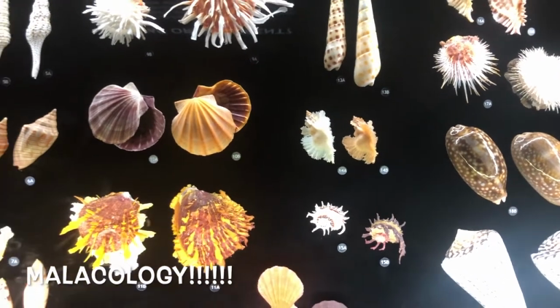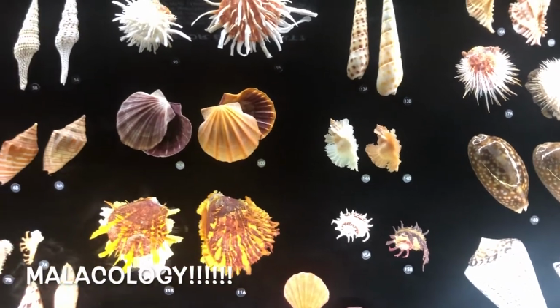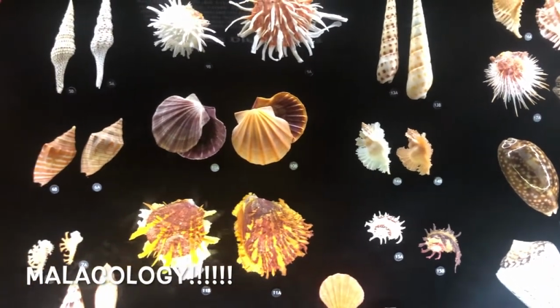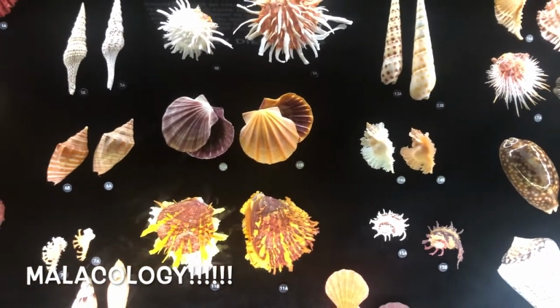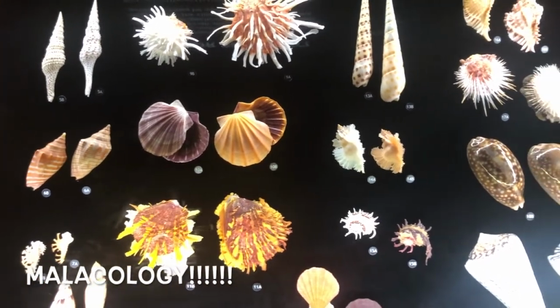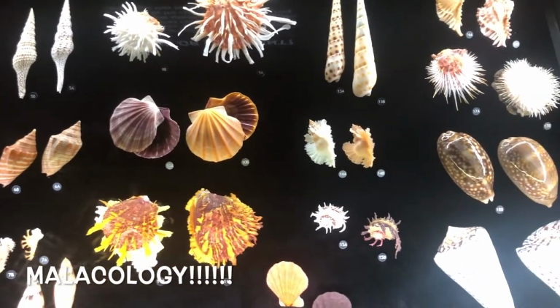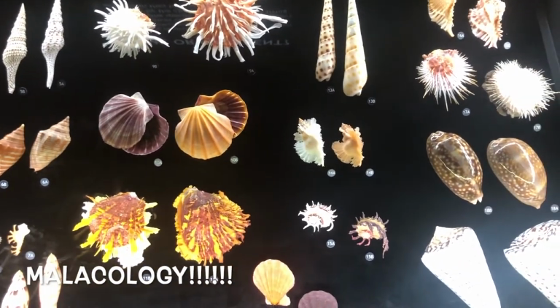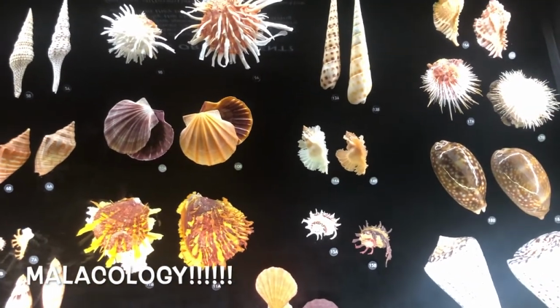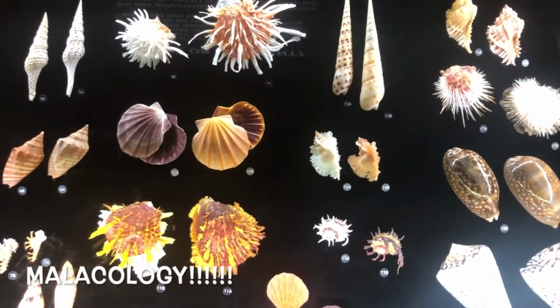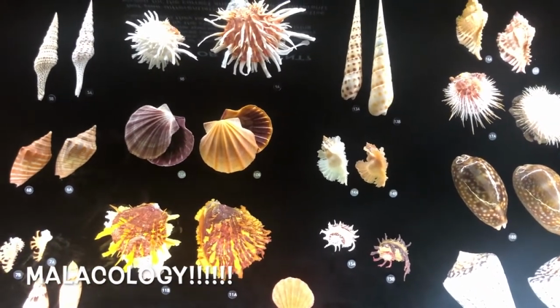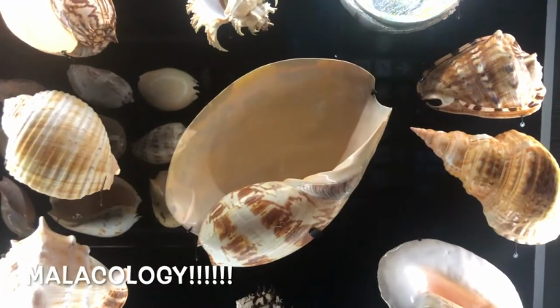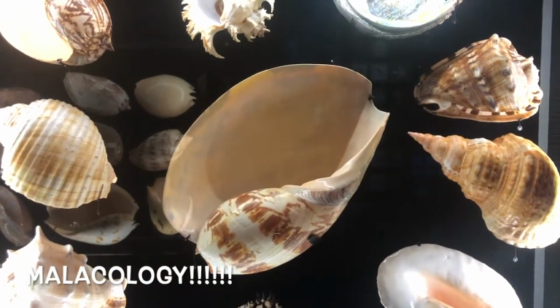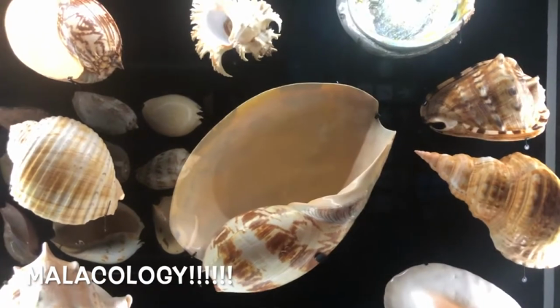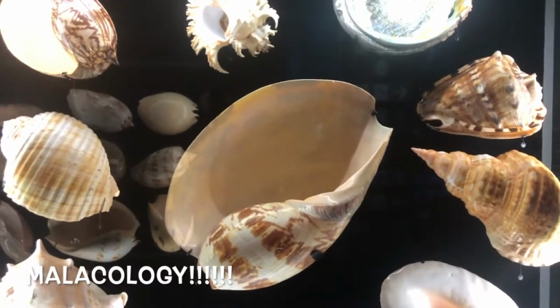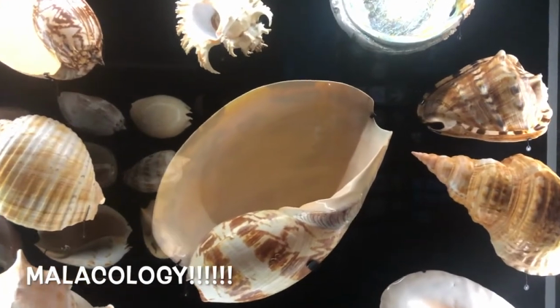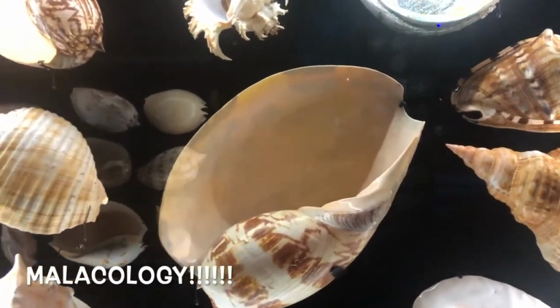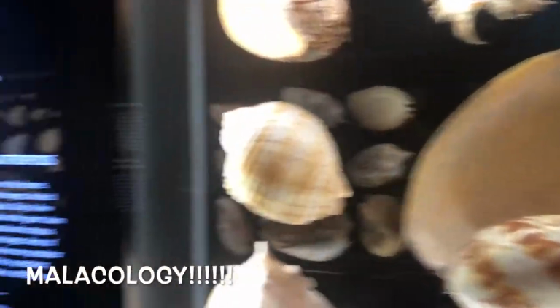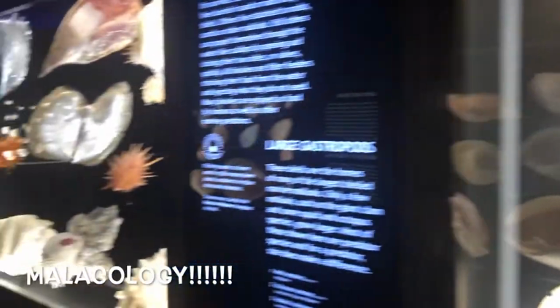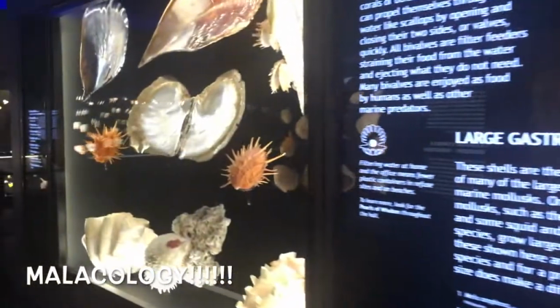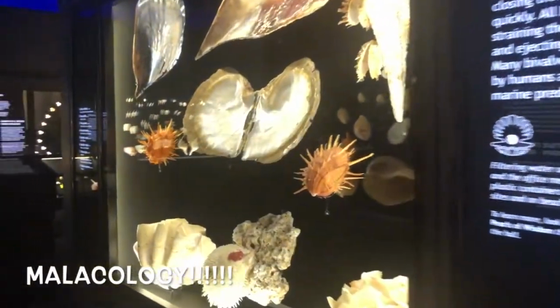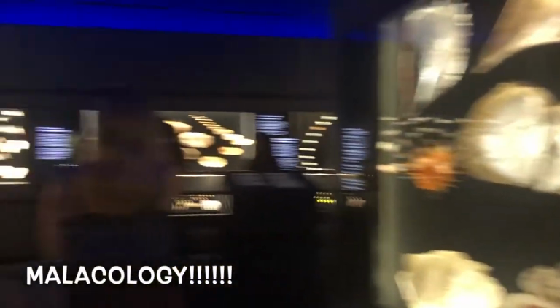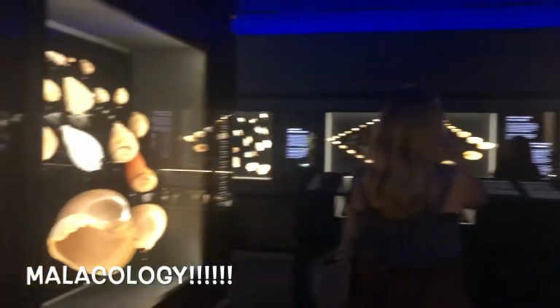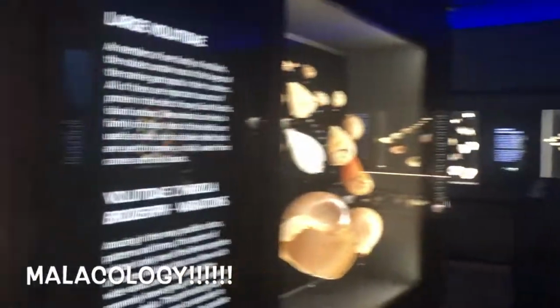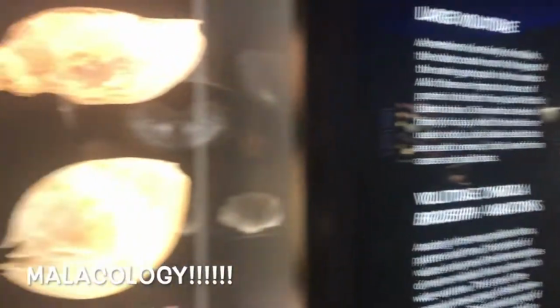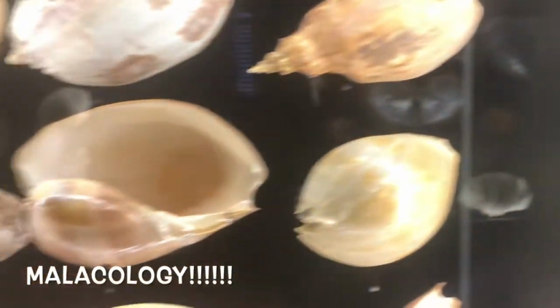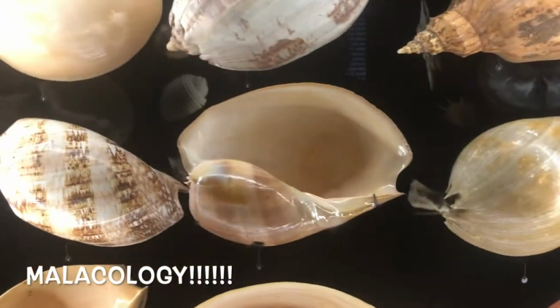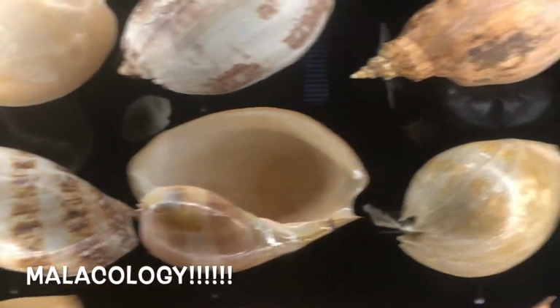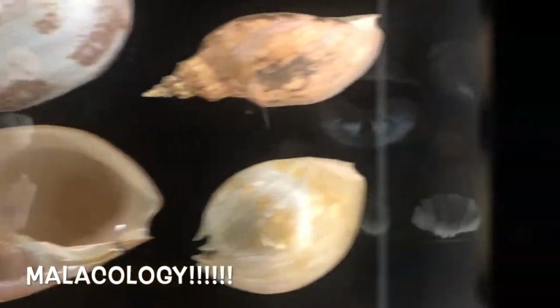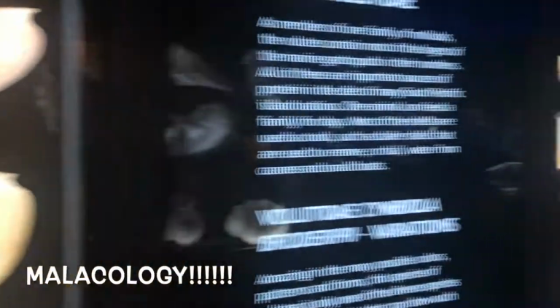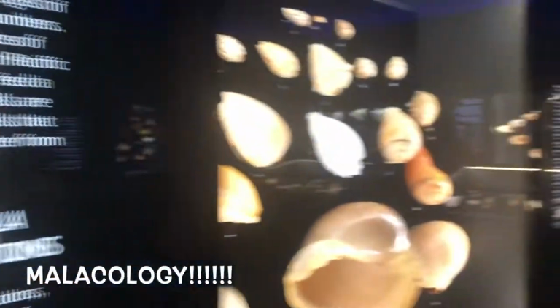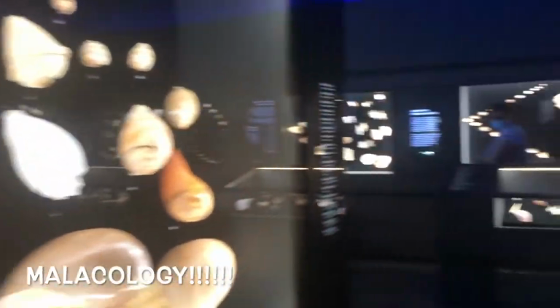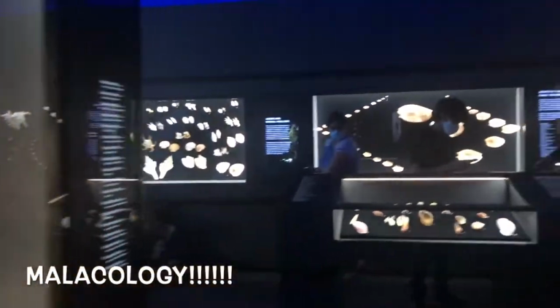And of course, Mineralogy. My love of Mineralogy knows no bounds in this museum. It has shelves and shelves and shelves of Mineralogy — I could spend all day here just learning about them.